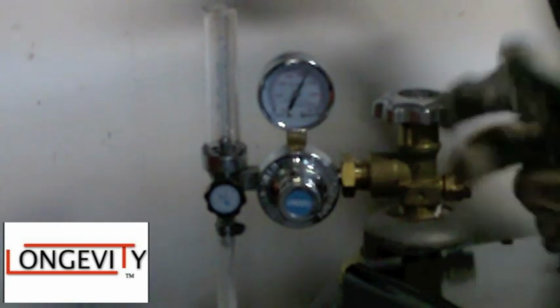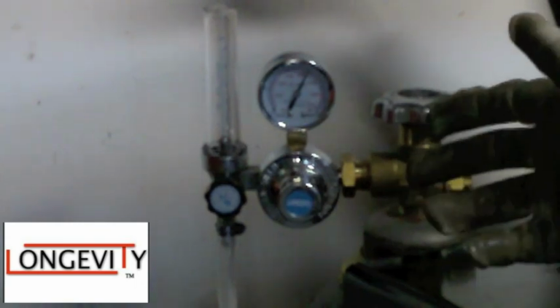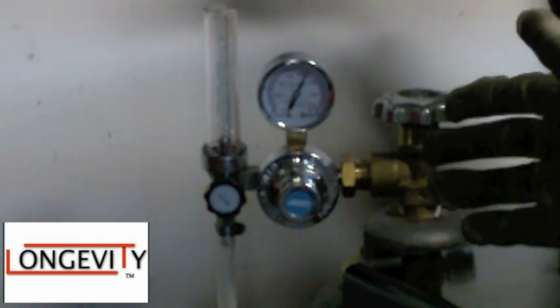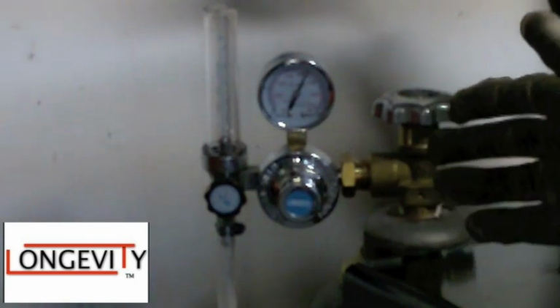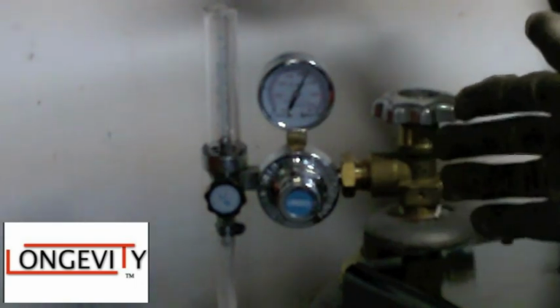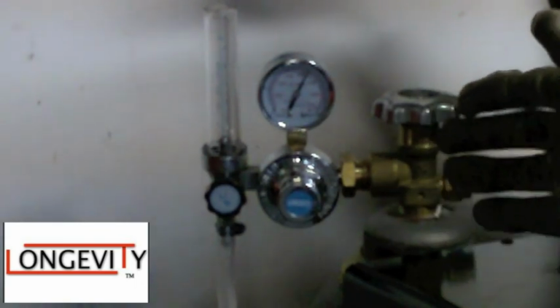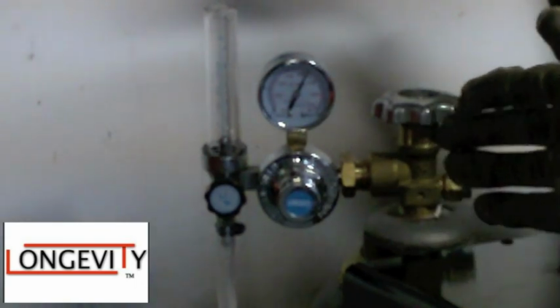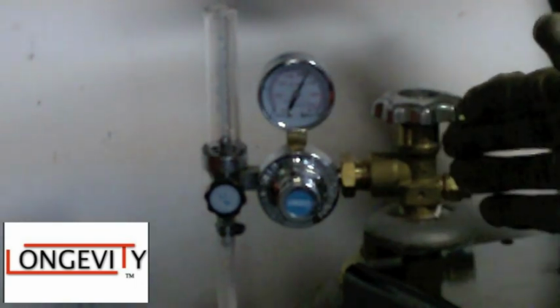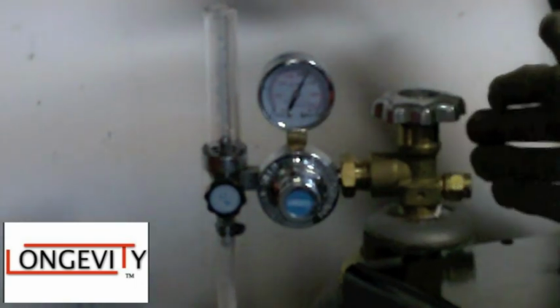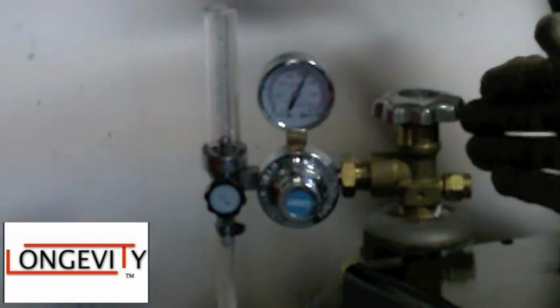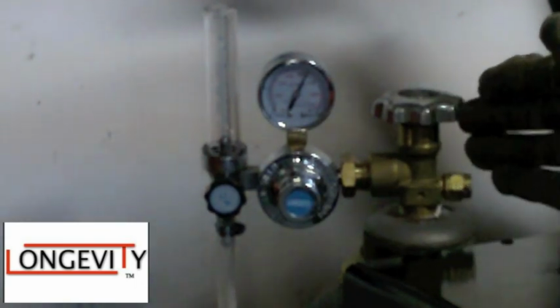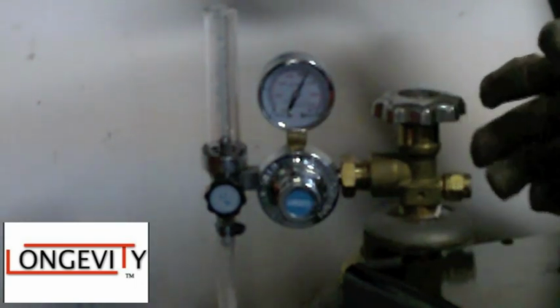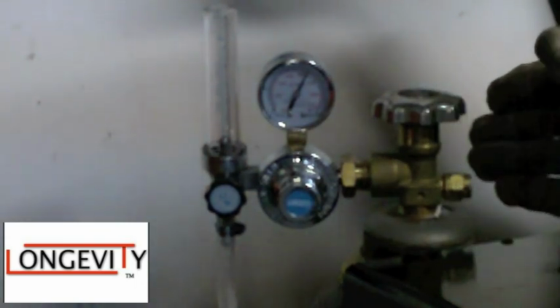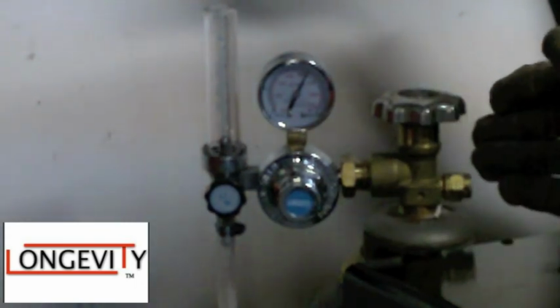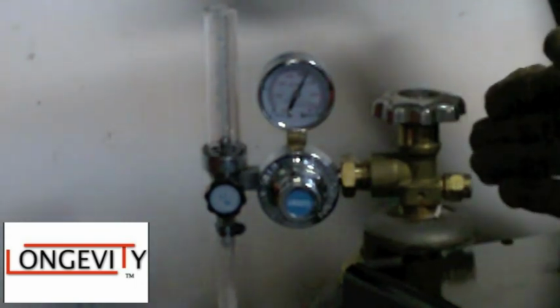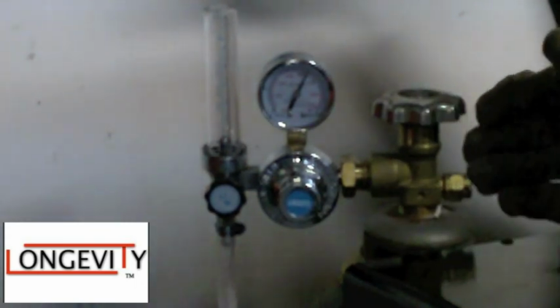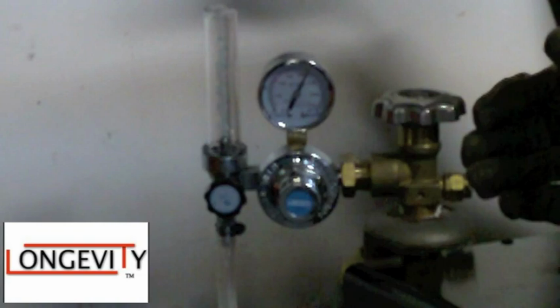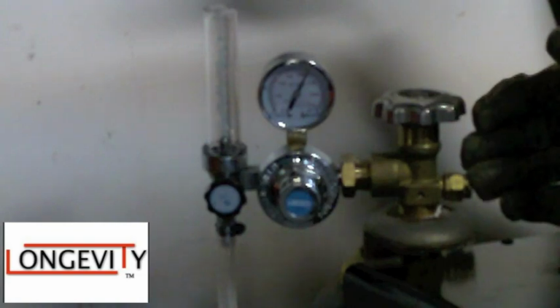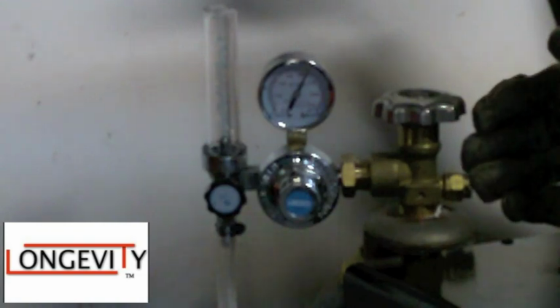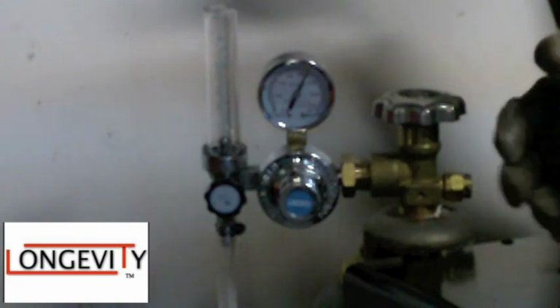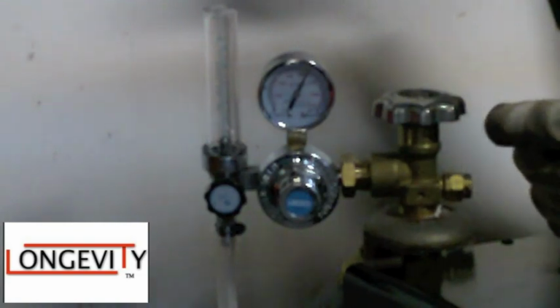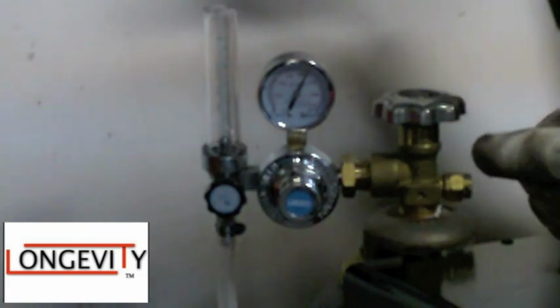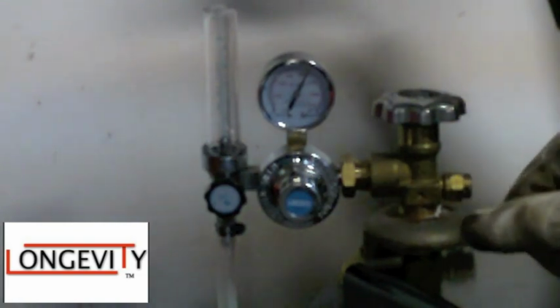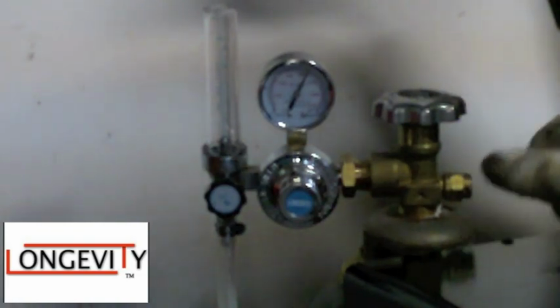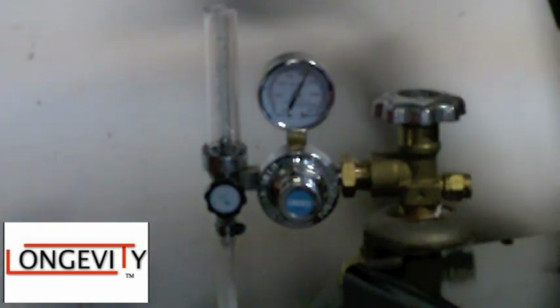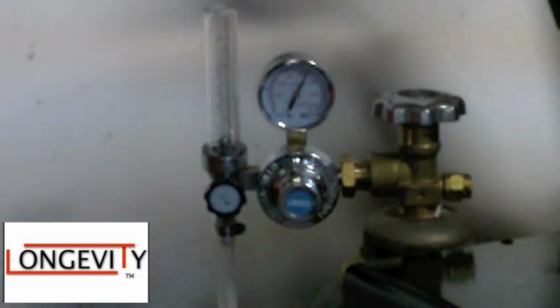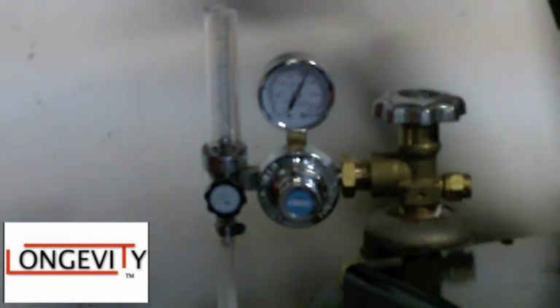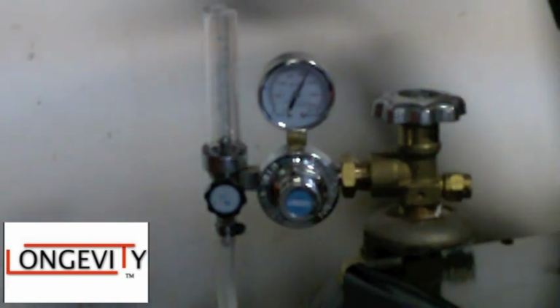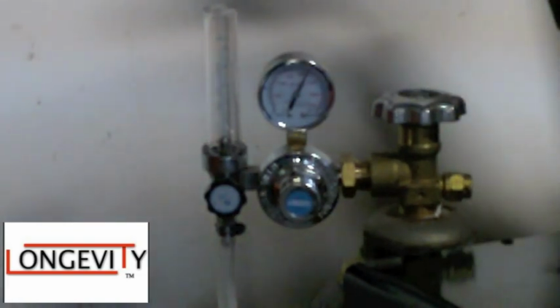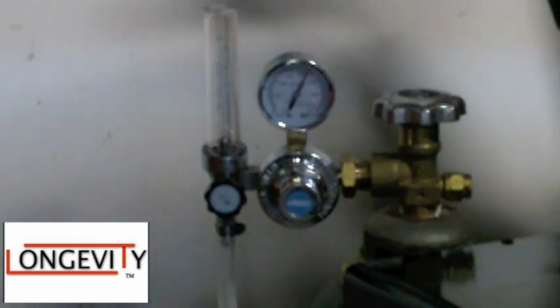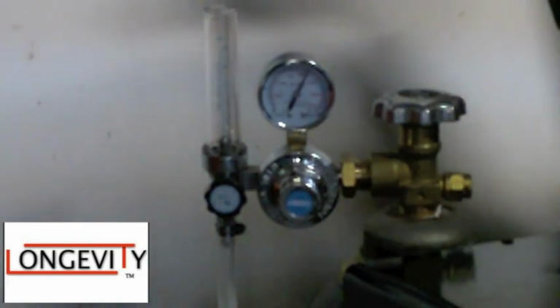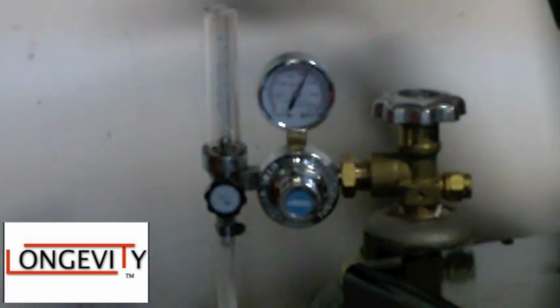That's my short video on how to set up your argon tank, argon regulator, and your Longevity welder. Thanks for watching, and please subscribe.